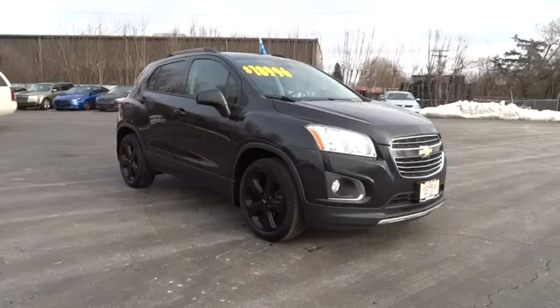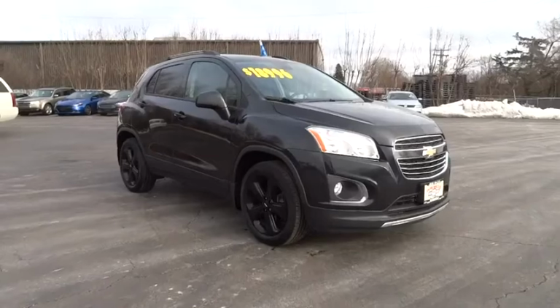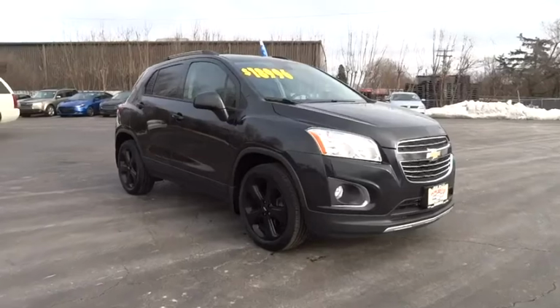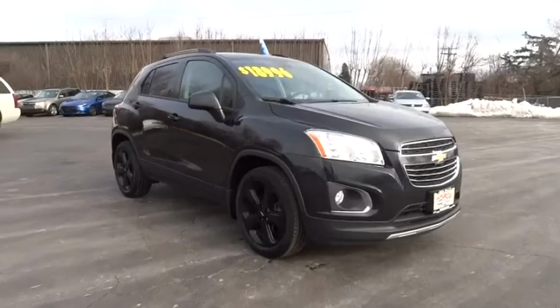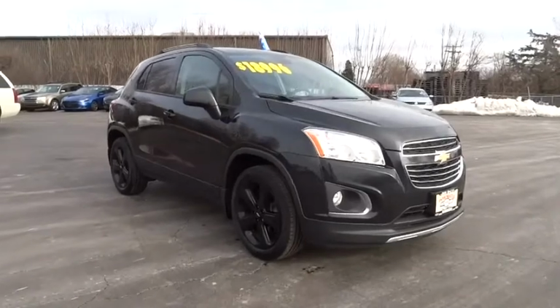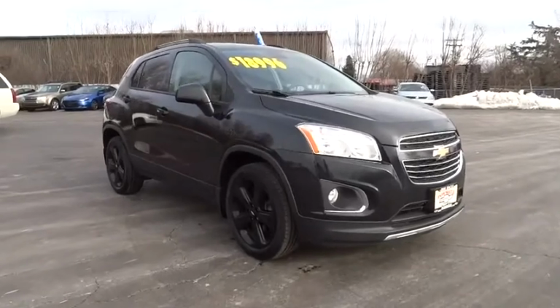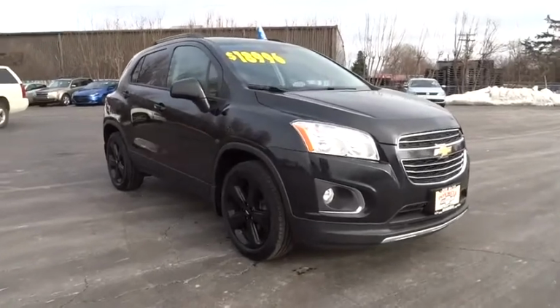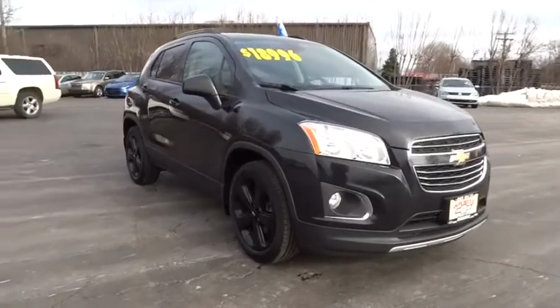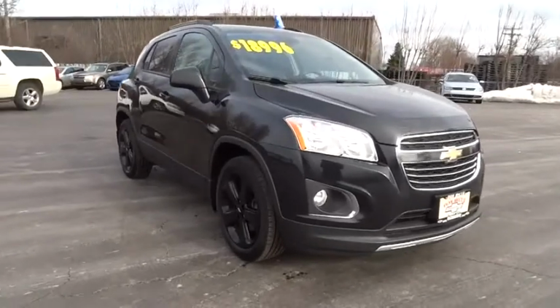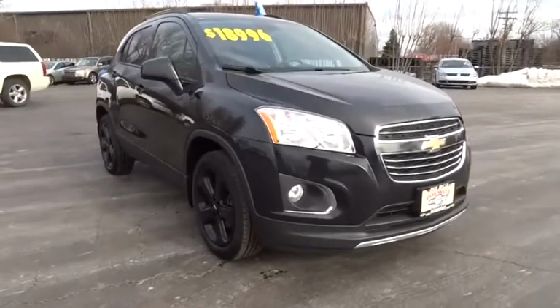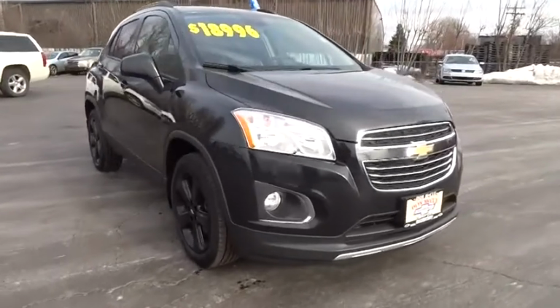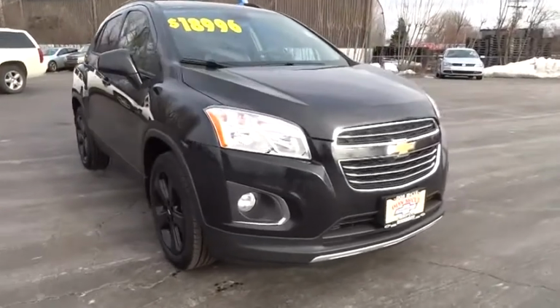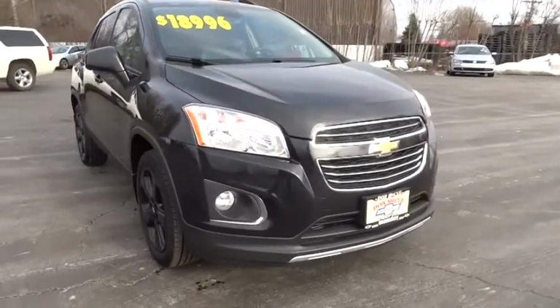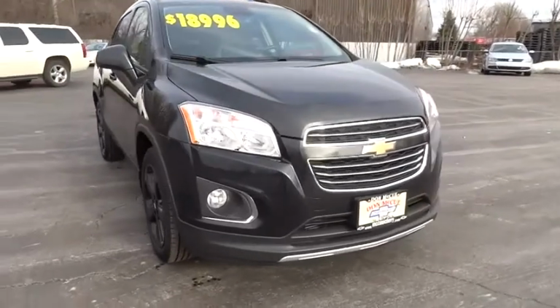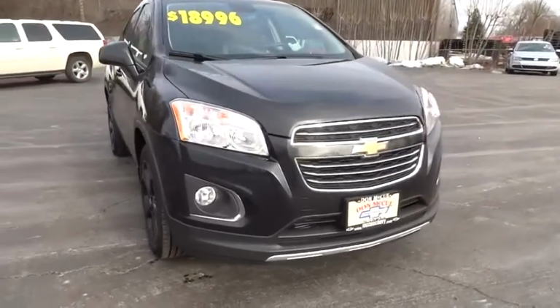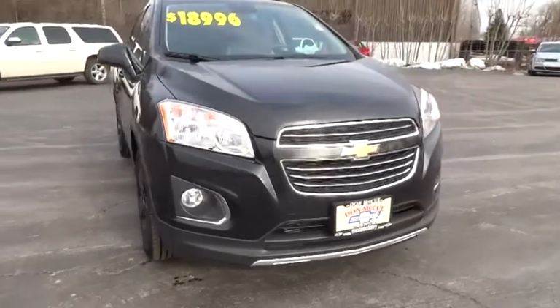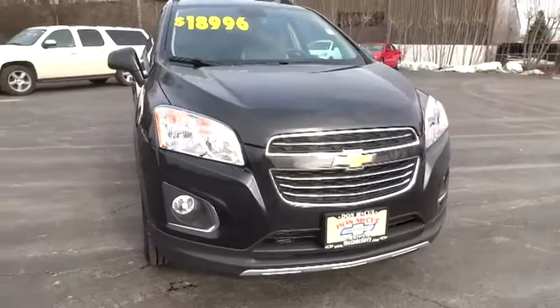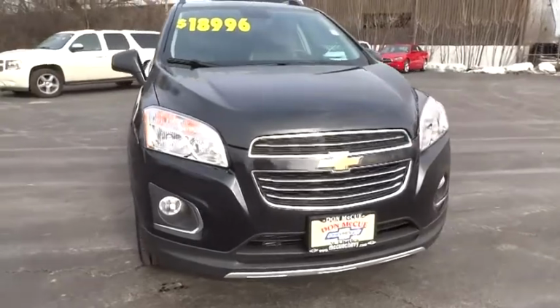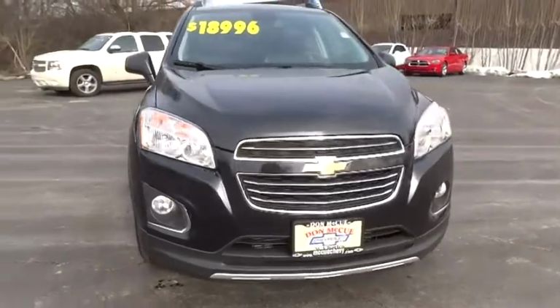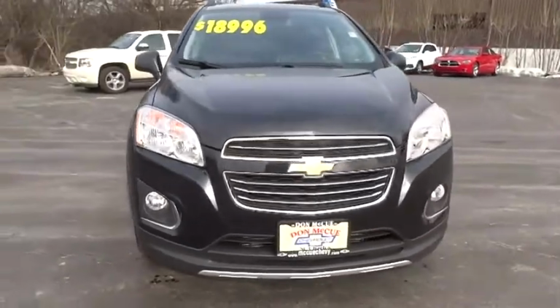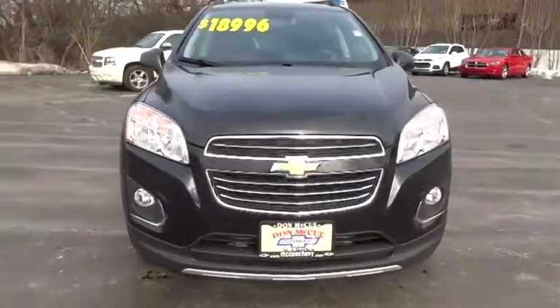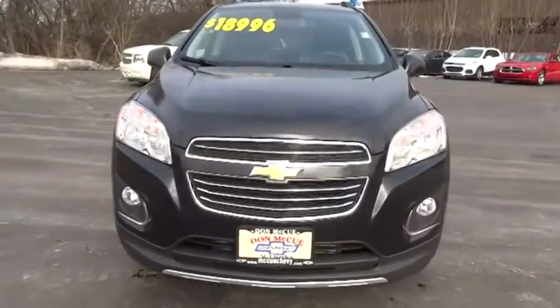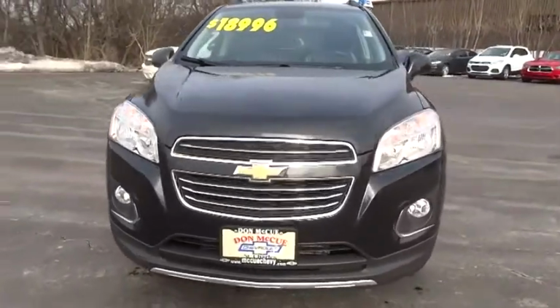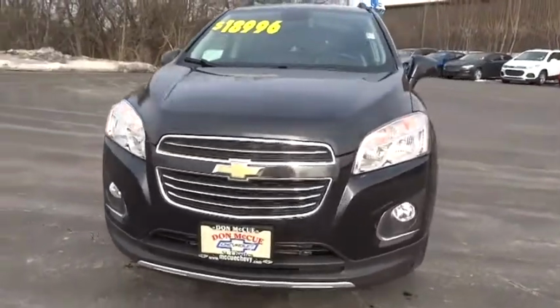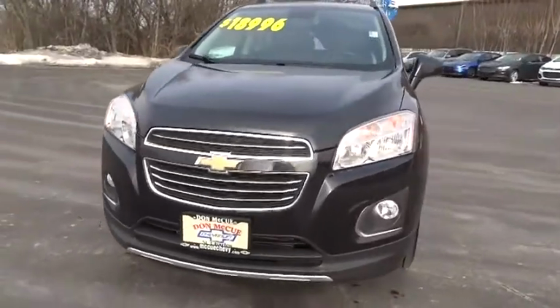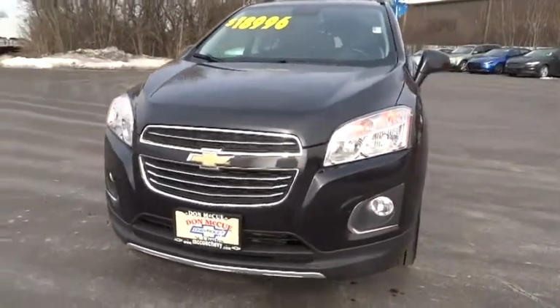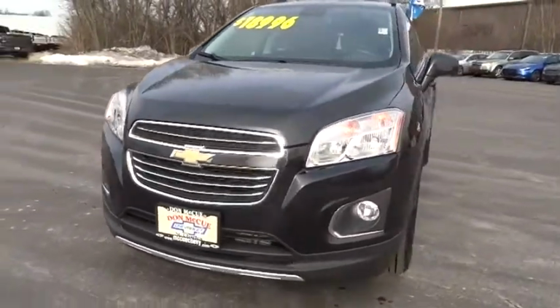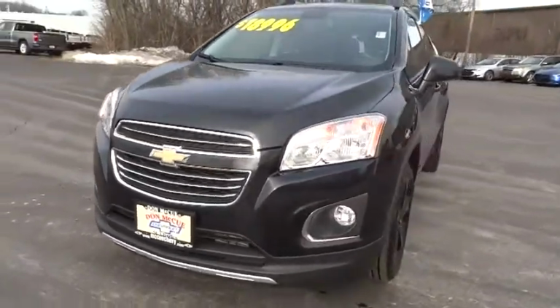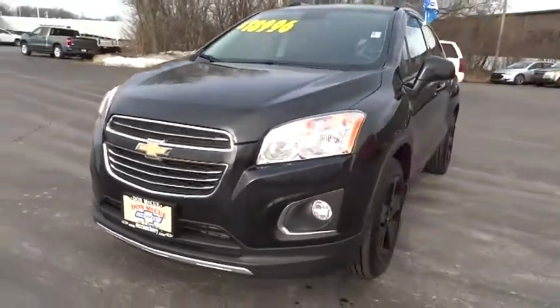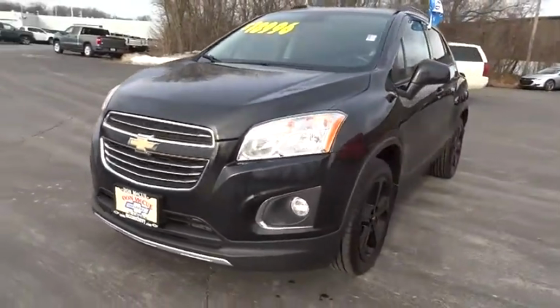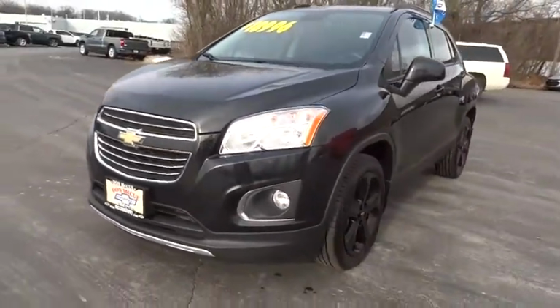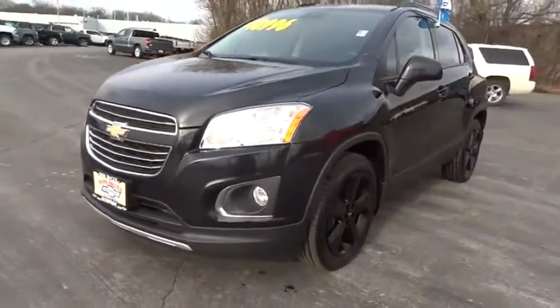Take a ride in the 2016 Chevrolet Trax. The Trax is tiny on the outside, but remarkably spacious within. It comes with a clean and modern interior.